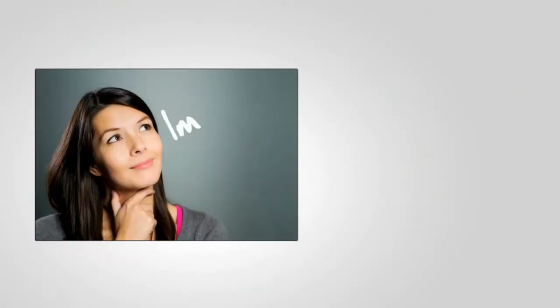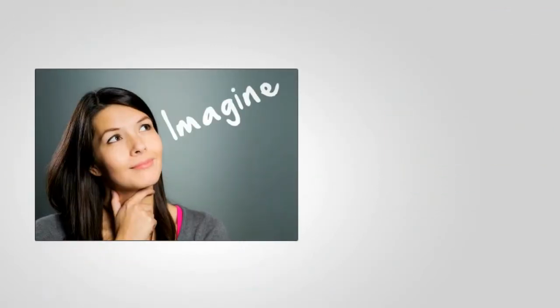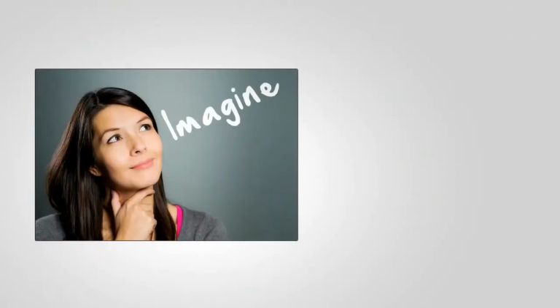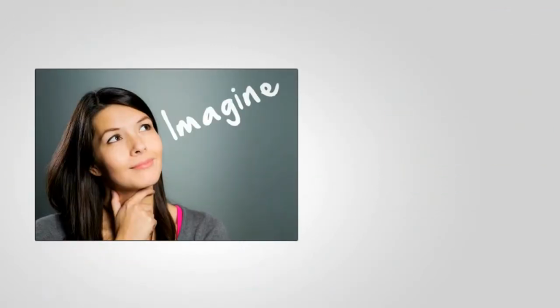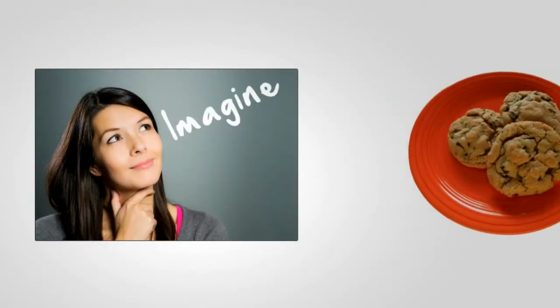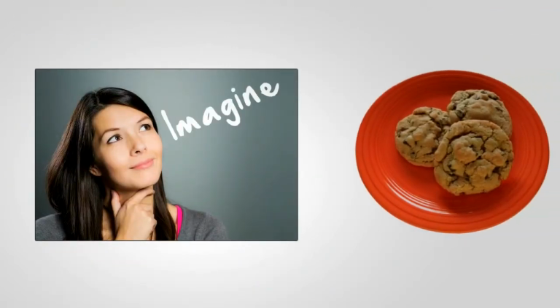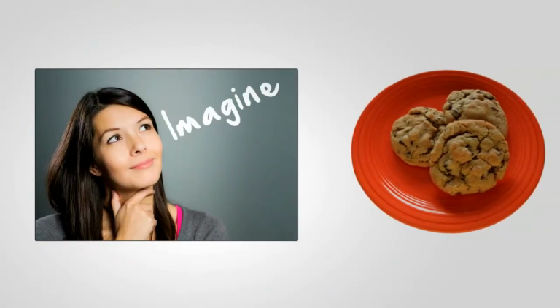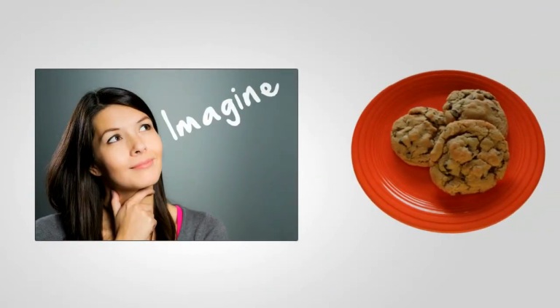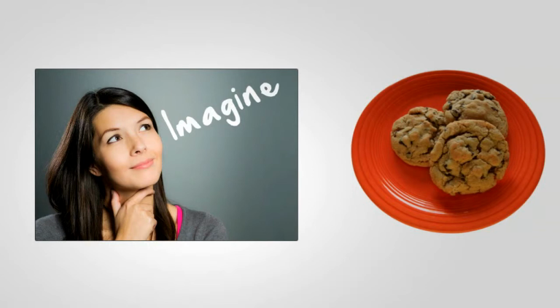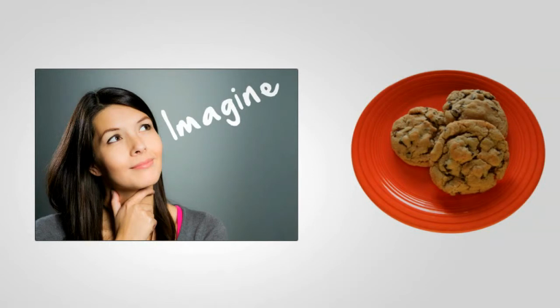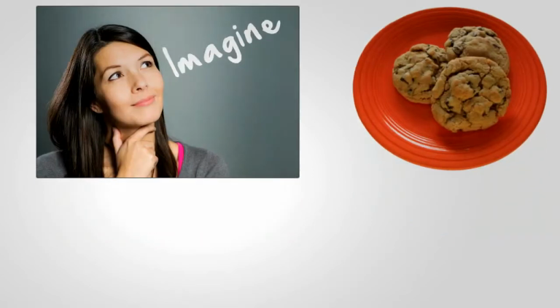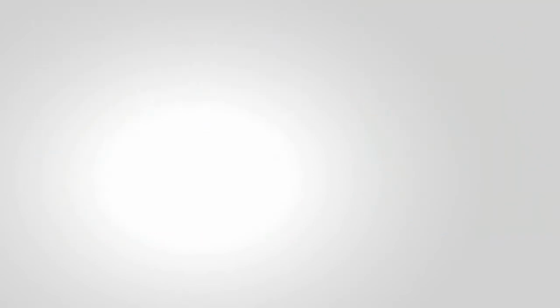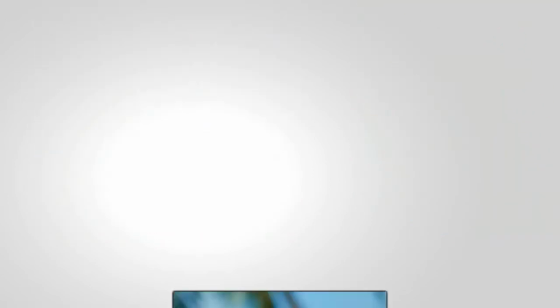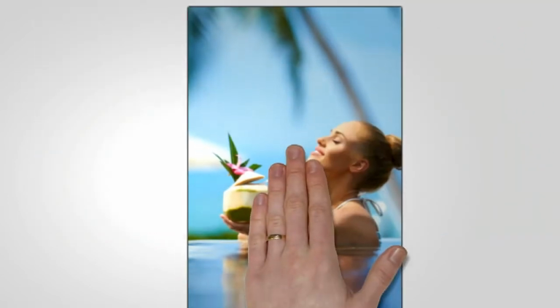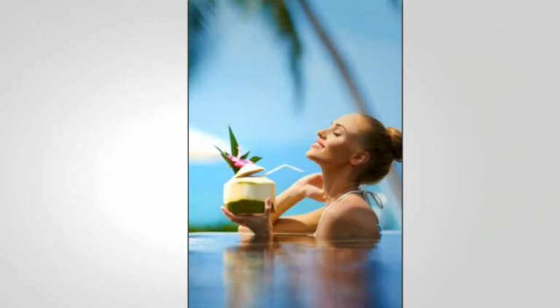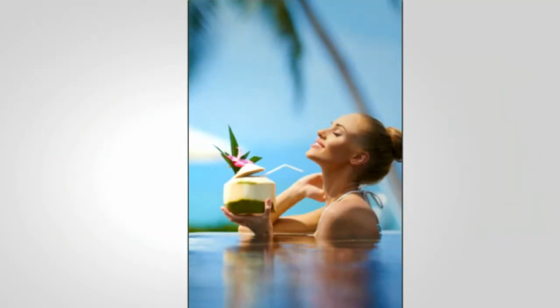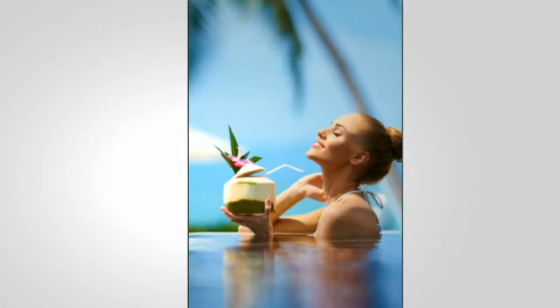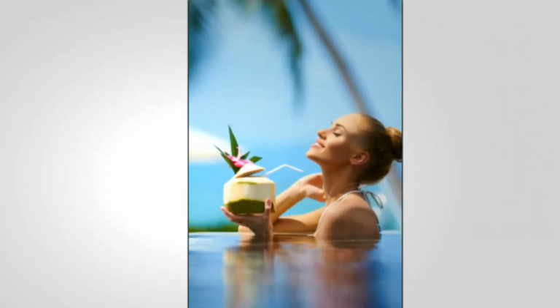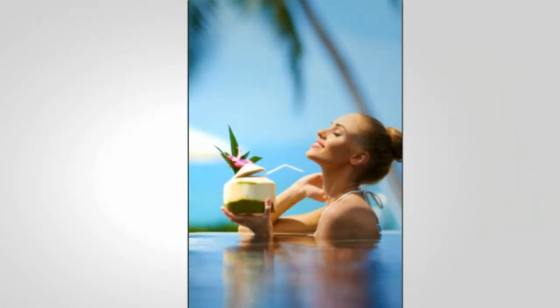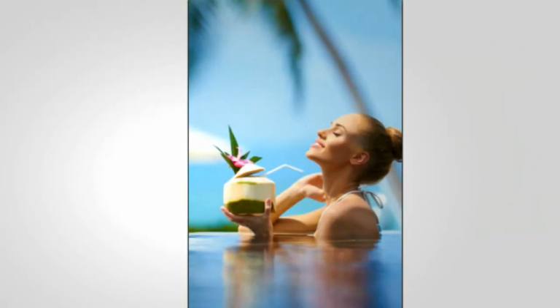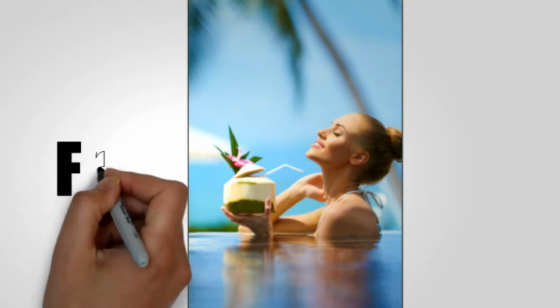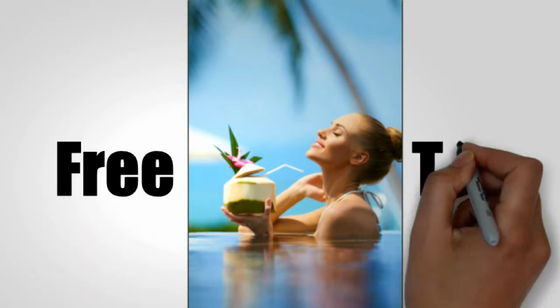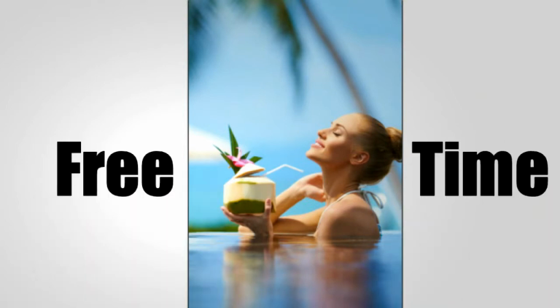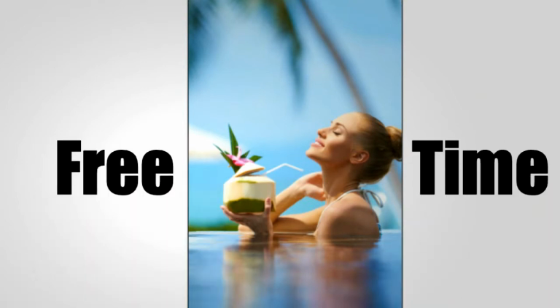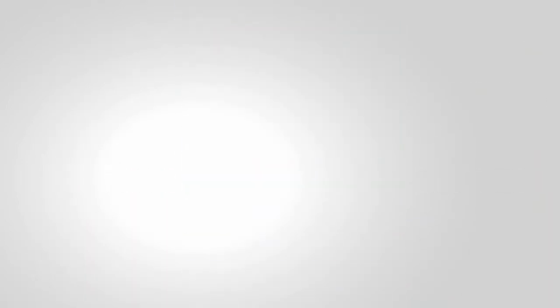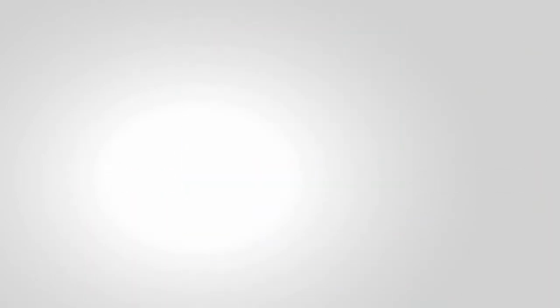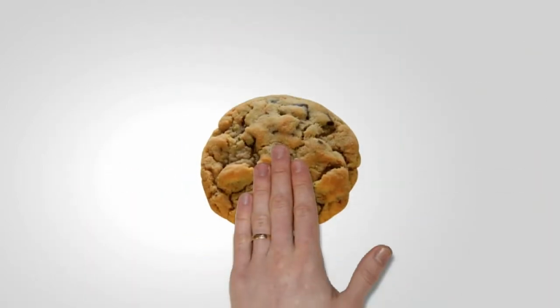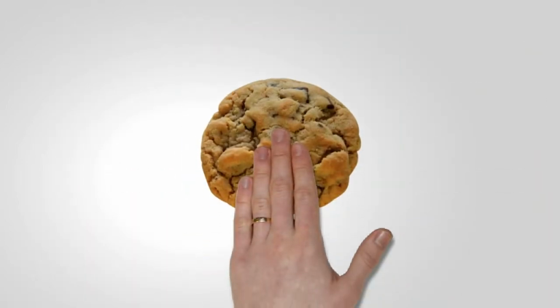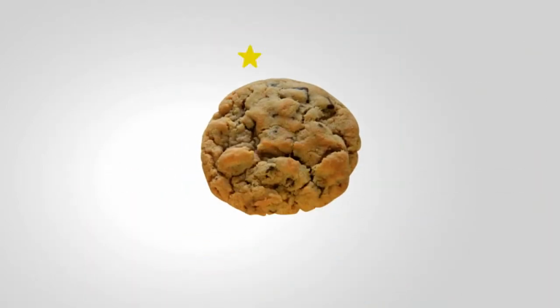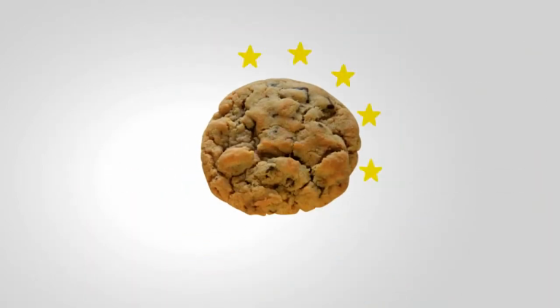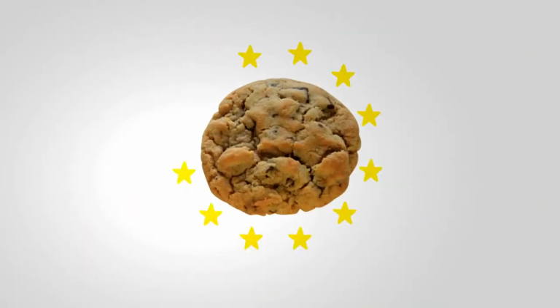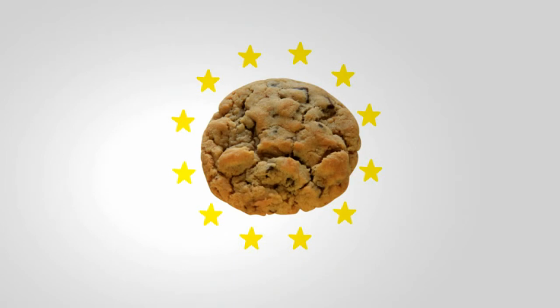Imagine your home cookies slide right off the mat onto the plate. No grease, no cooking spray, no parchment paper. Now you have free time. Your results are always something you can be proud of.